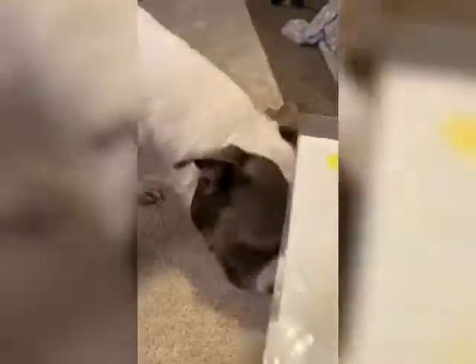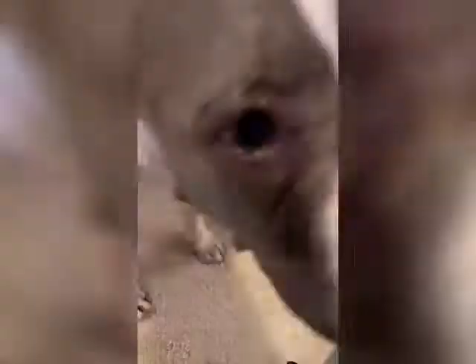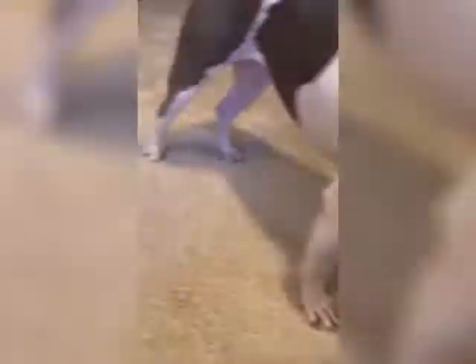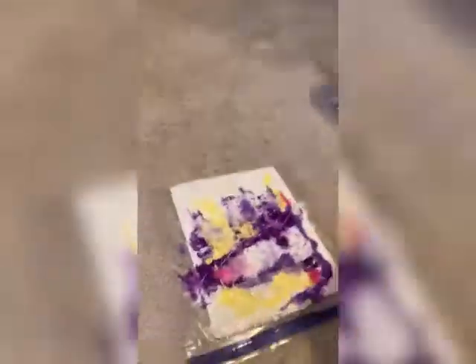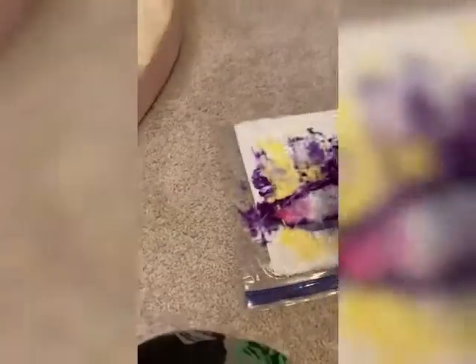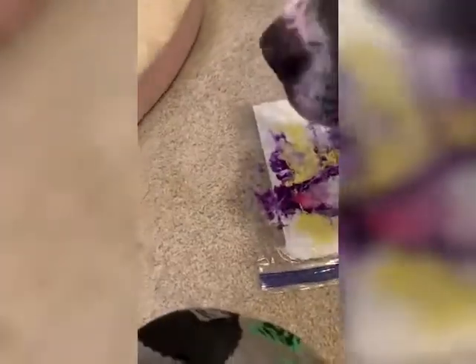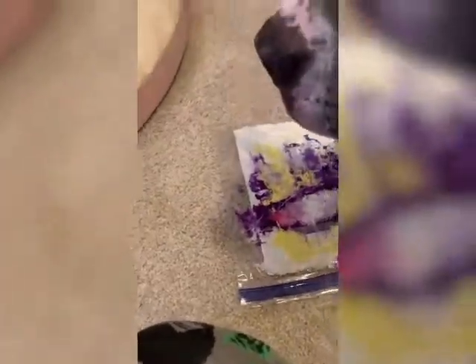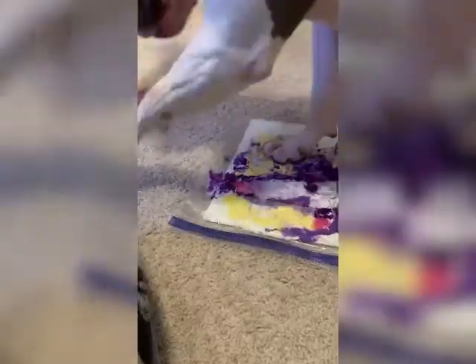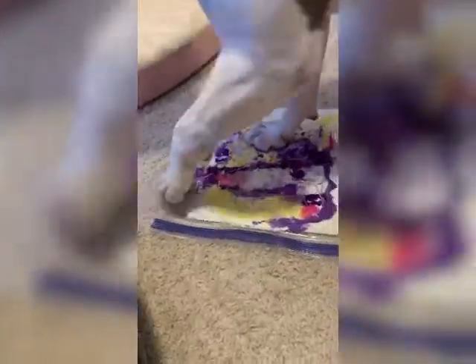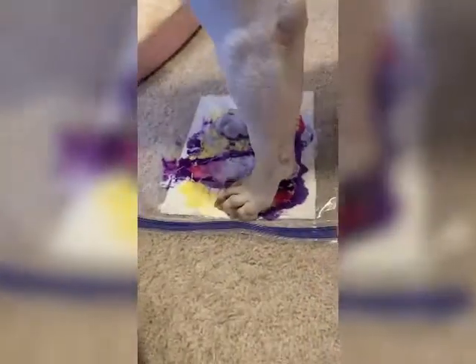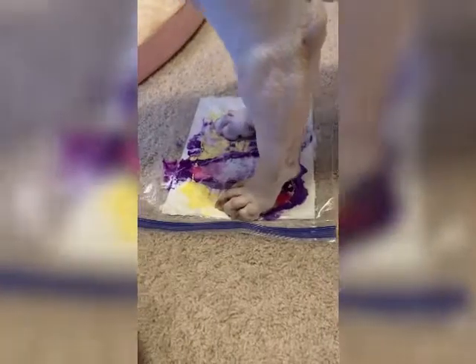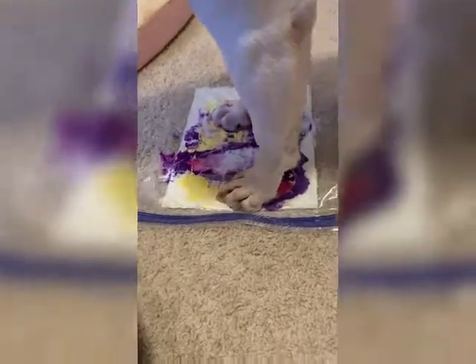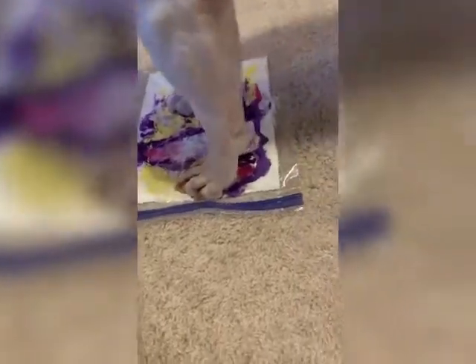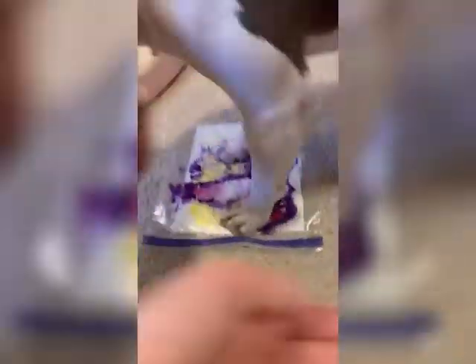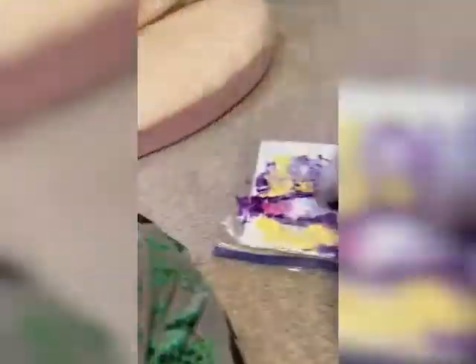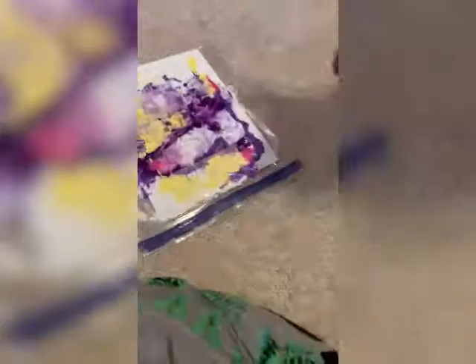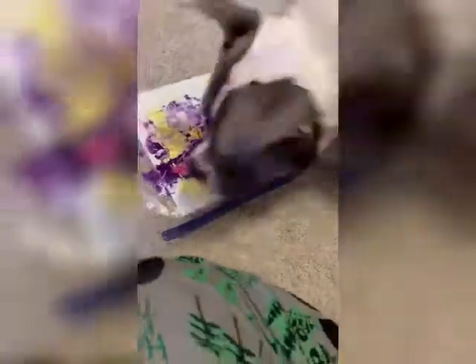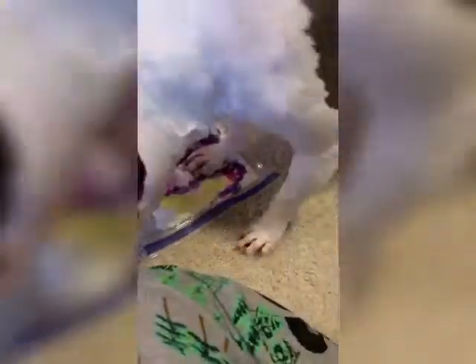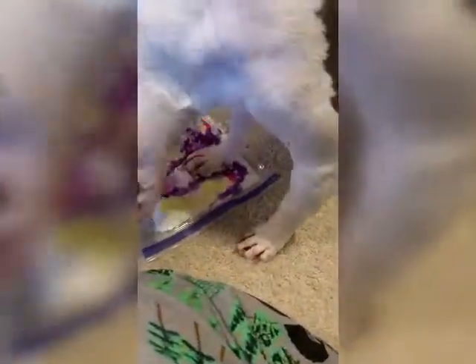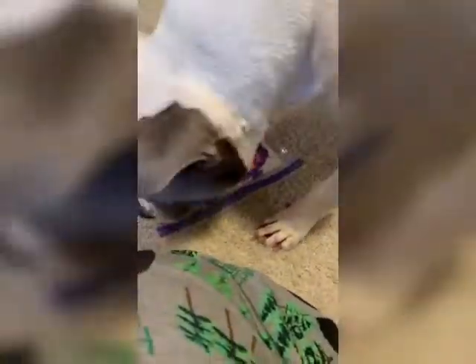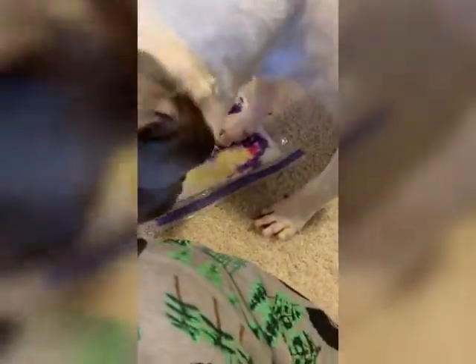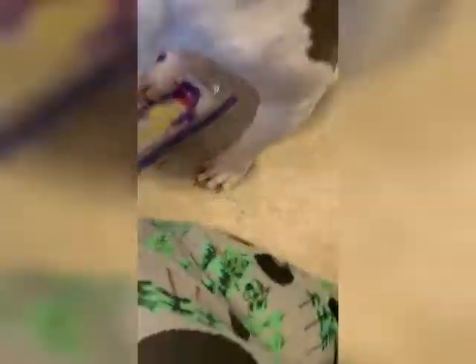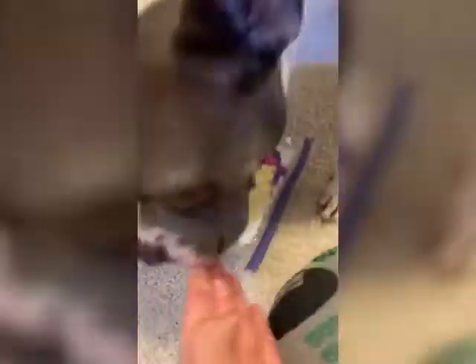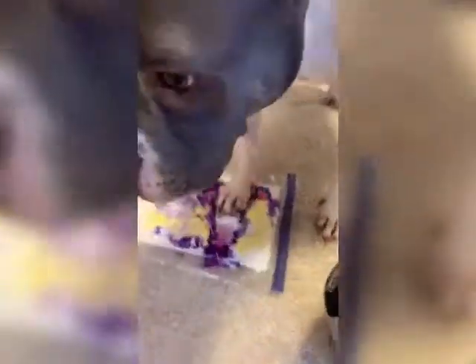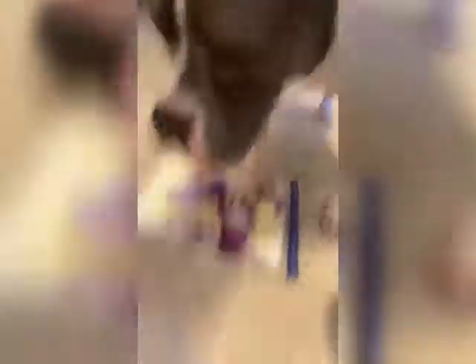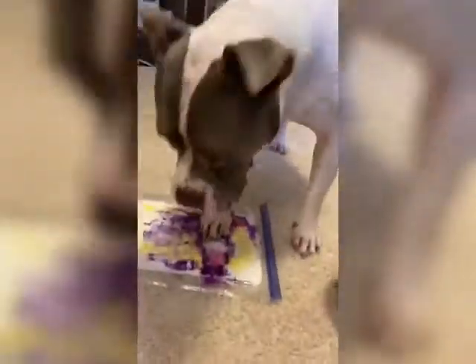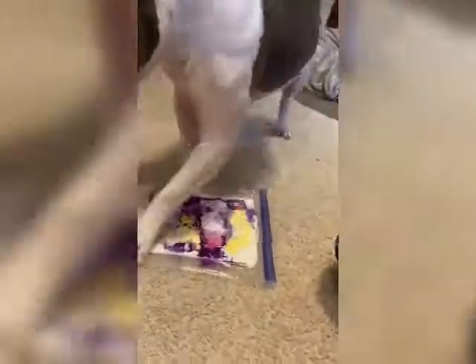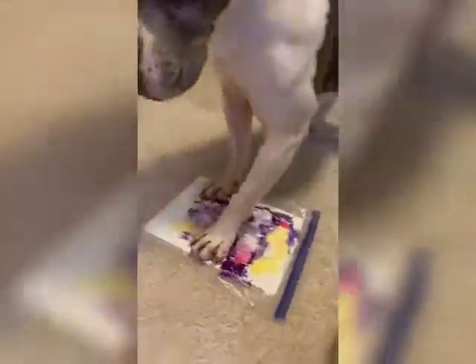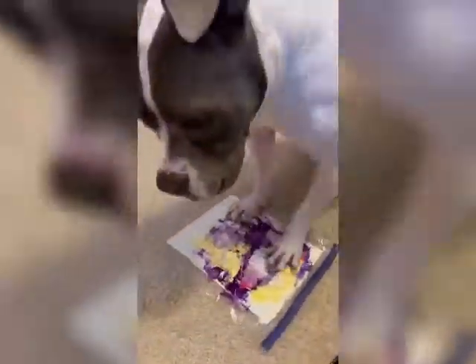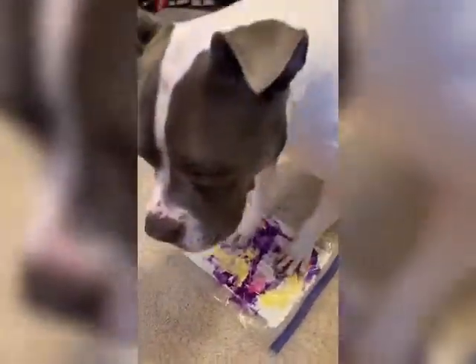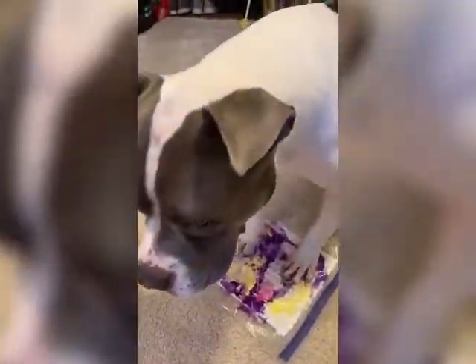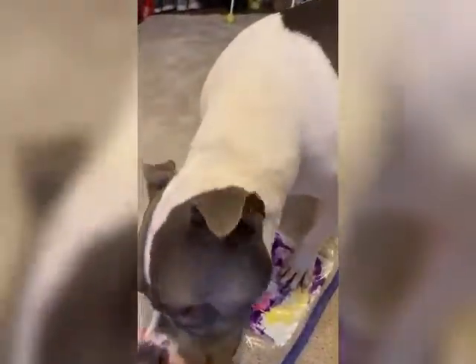She's pretty aware of her front feet and very easily realized that by standing on the canvas I was rewarding her. So she started to scratch at it some and was pretty much happy just standing on it.